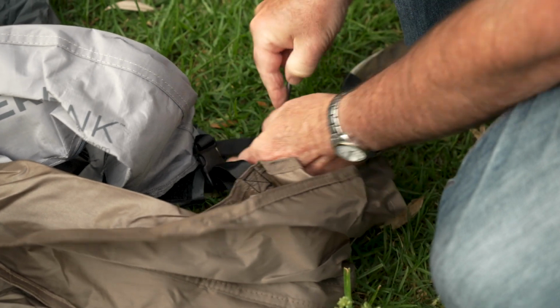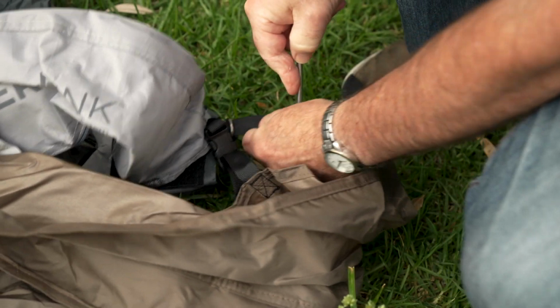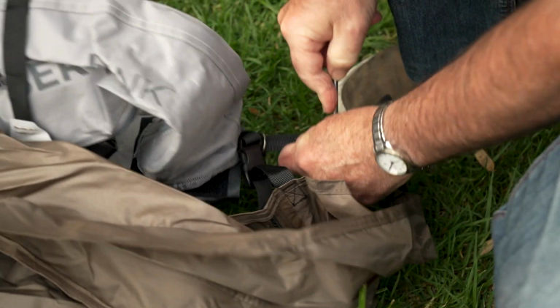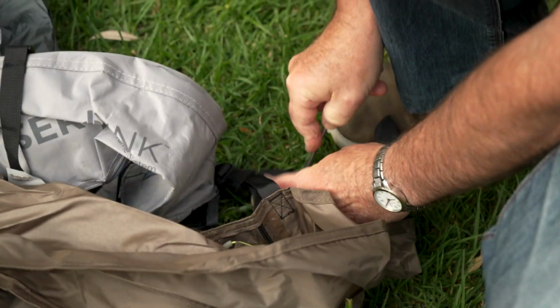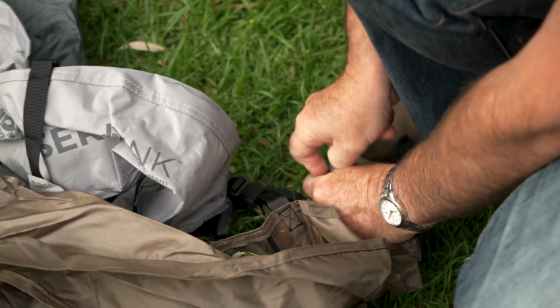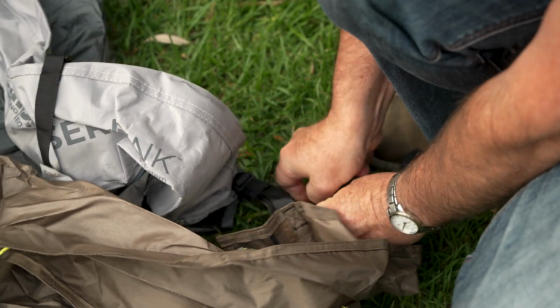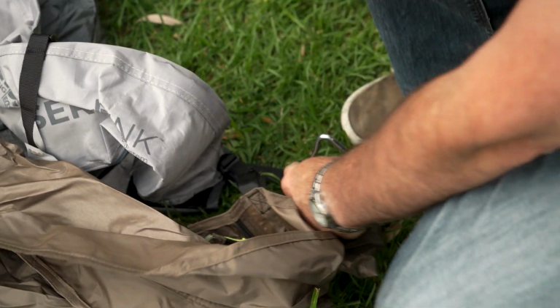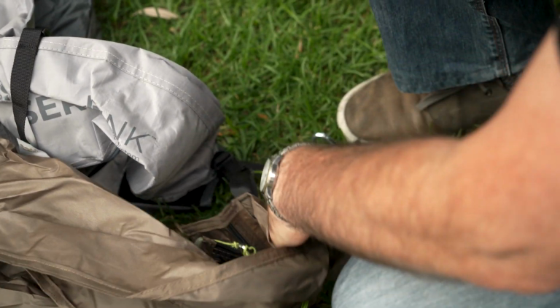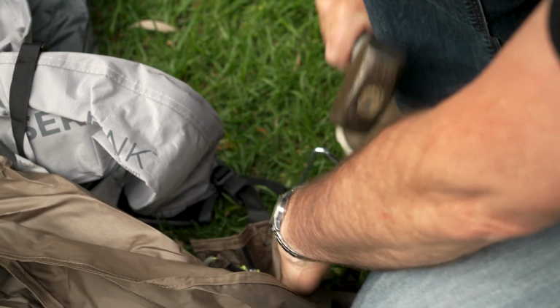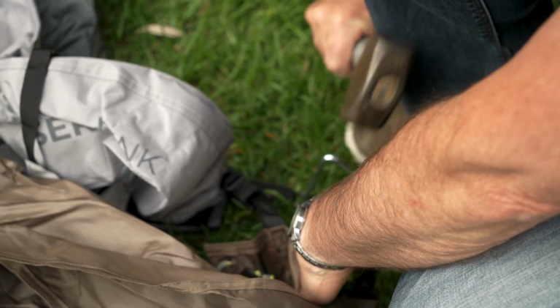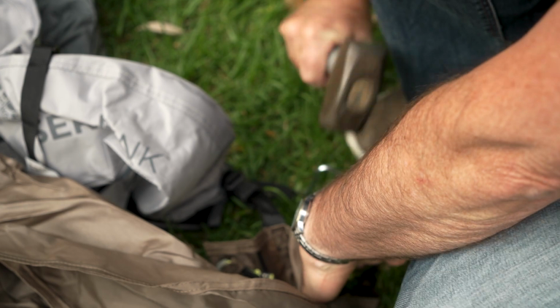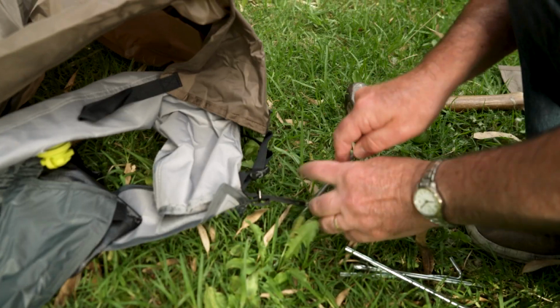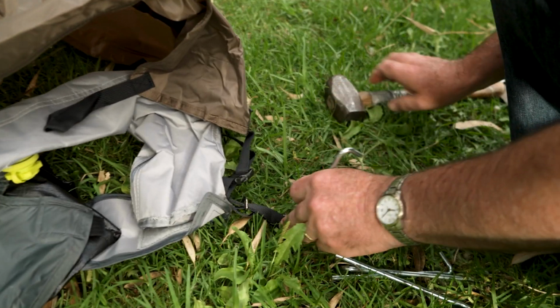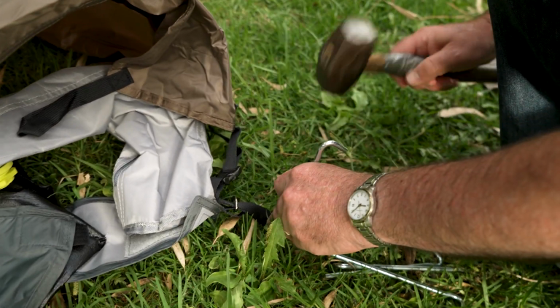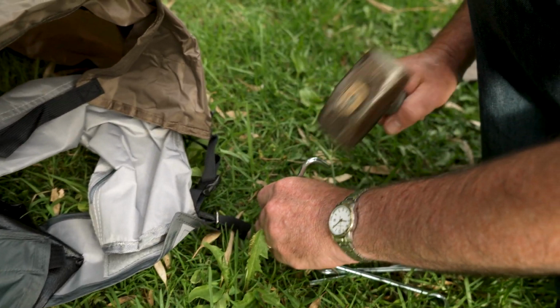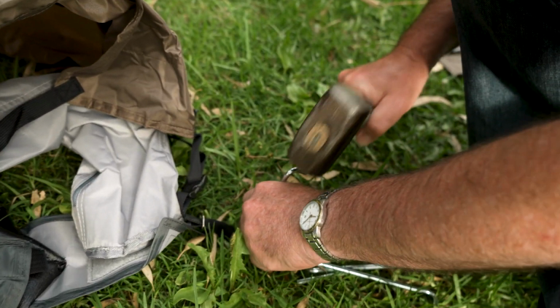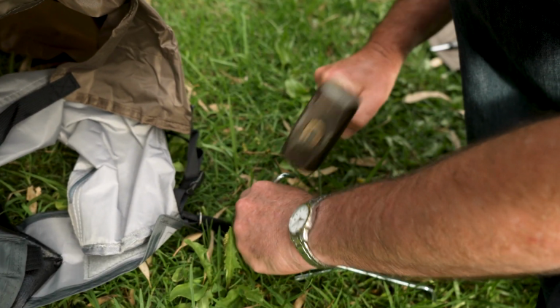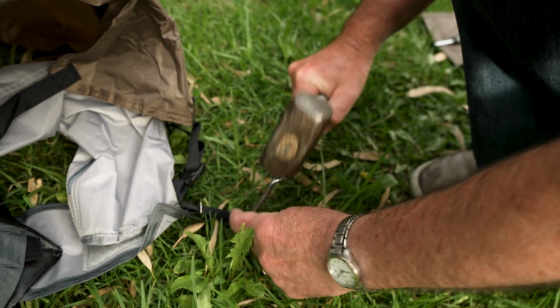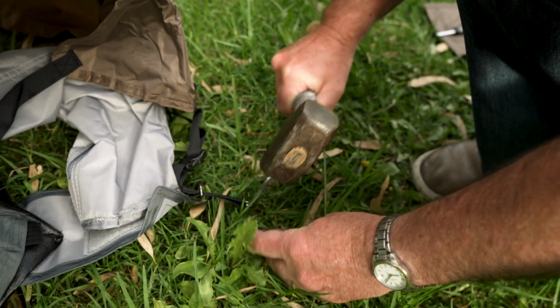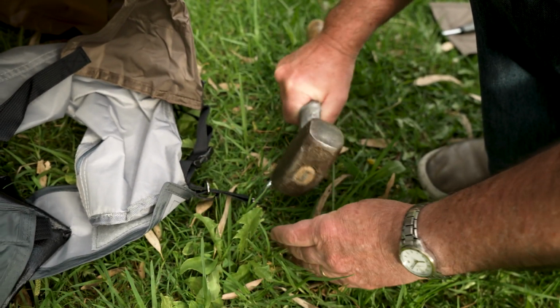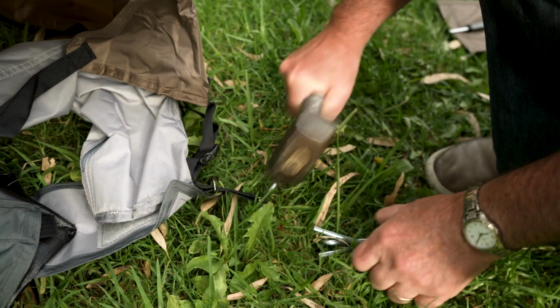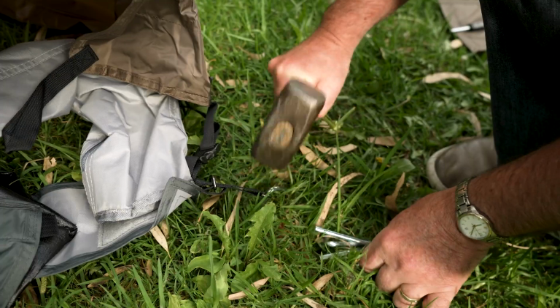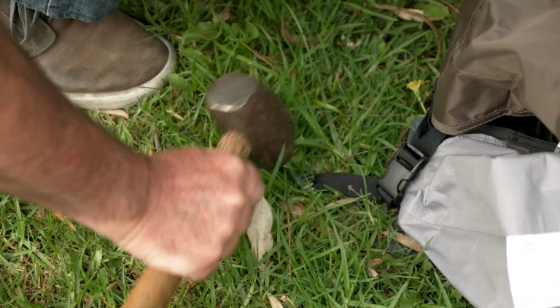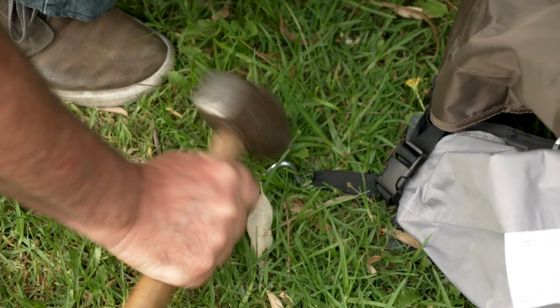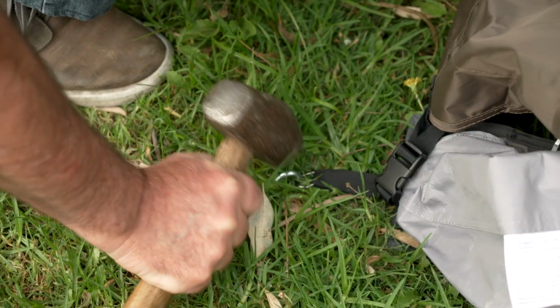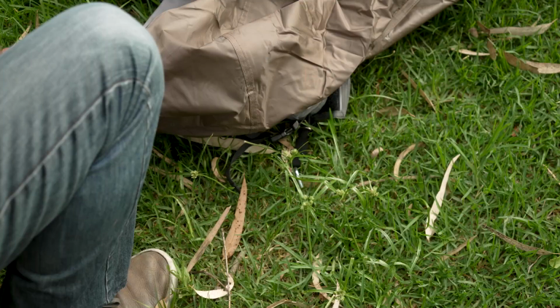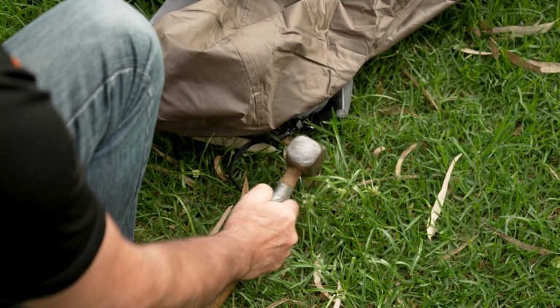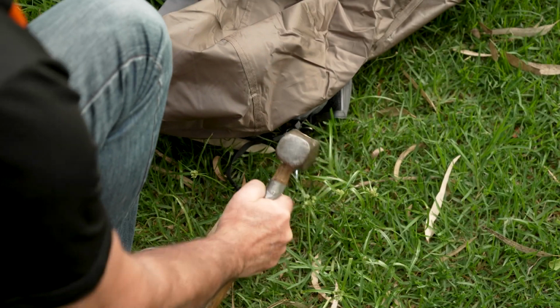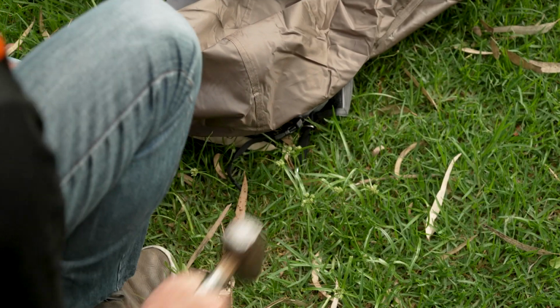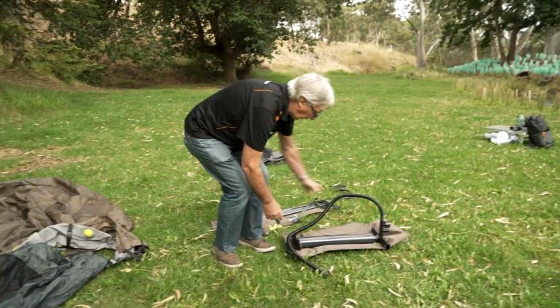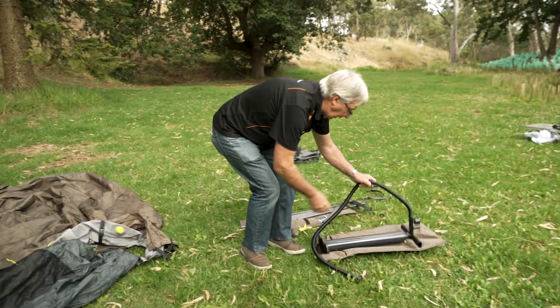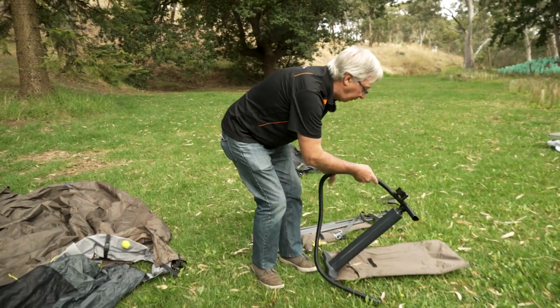Now I'll just peg out the base. This is the eyelet — you need to put your peg into here. Just make sure that the tent is out nice and tight. You can do all four corners first, then we'll get the pump.